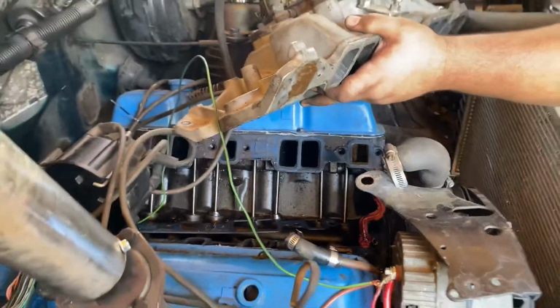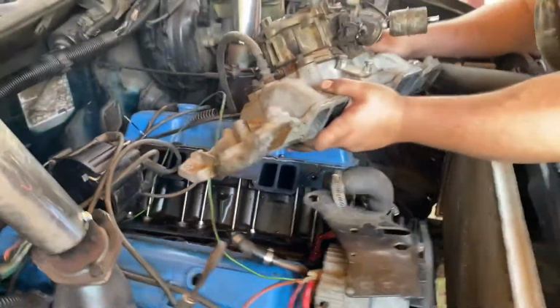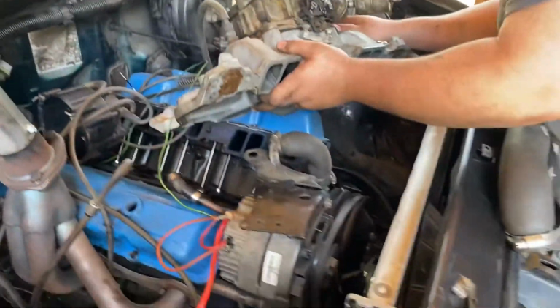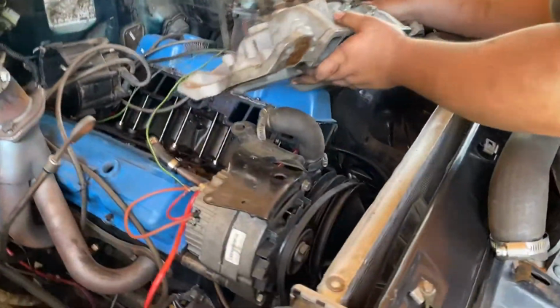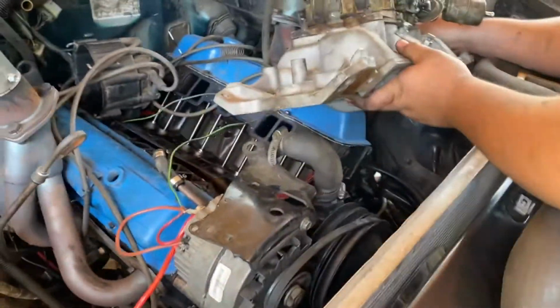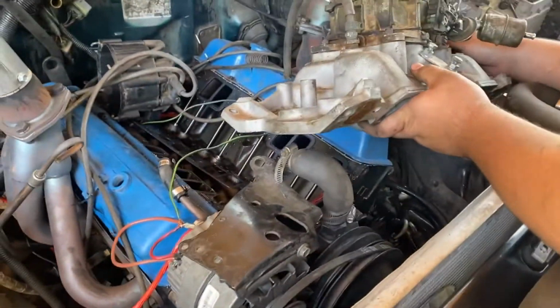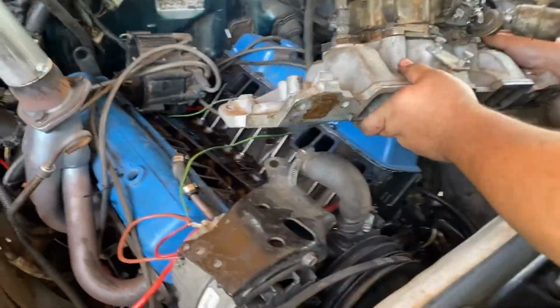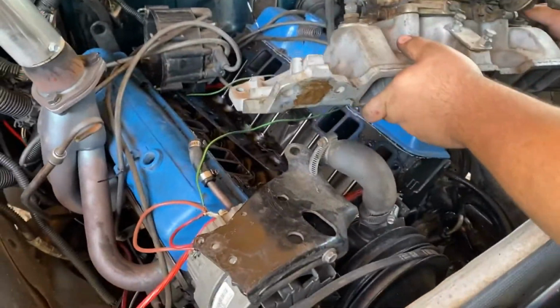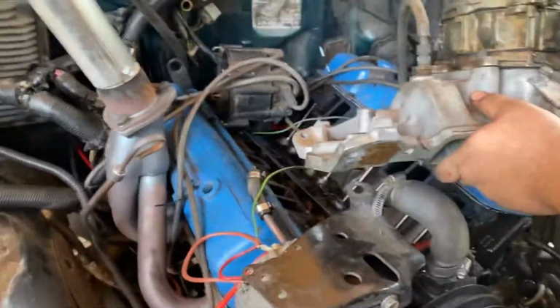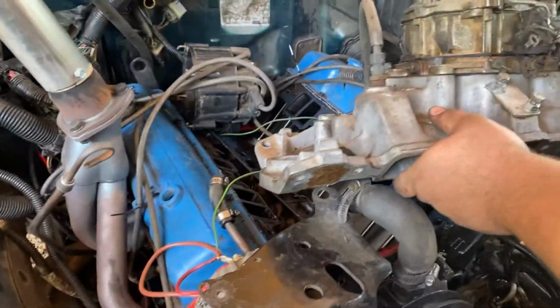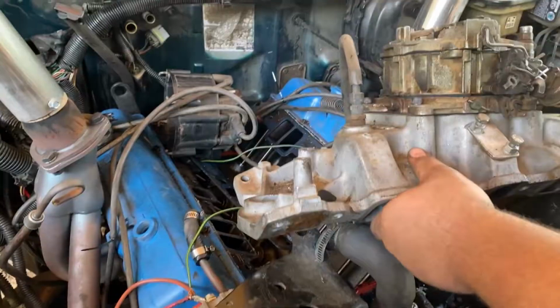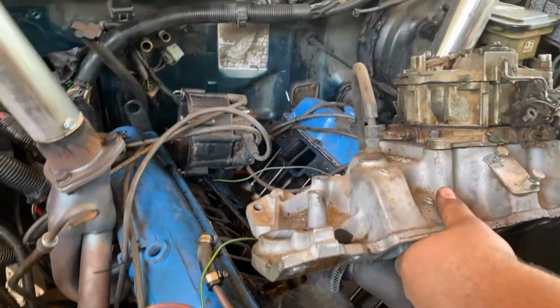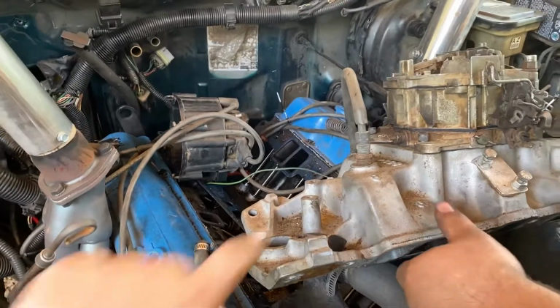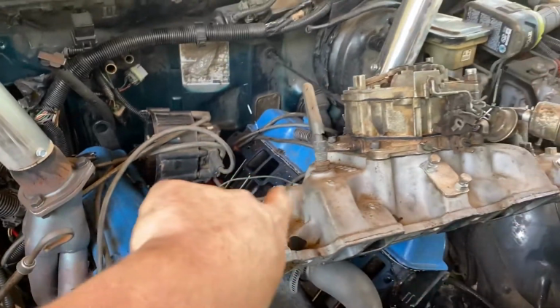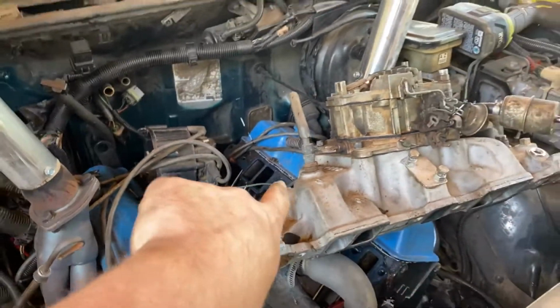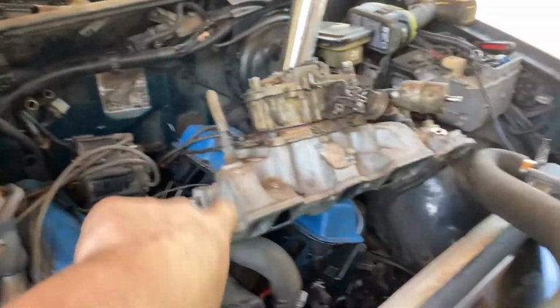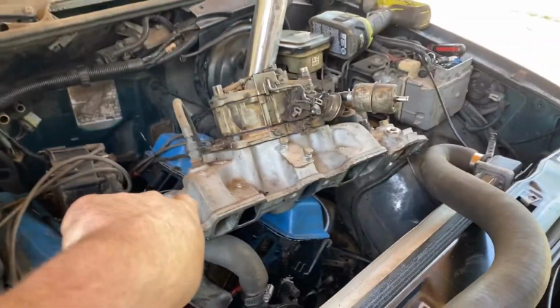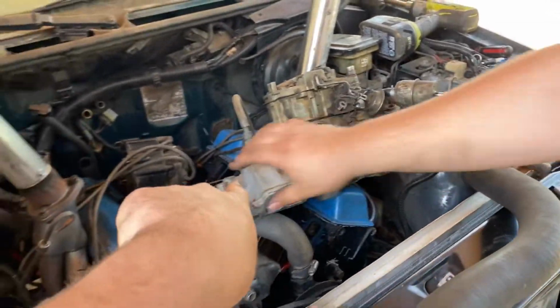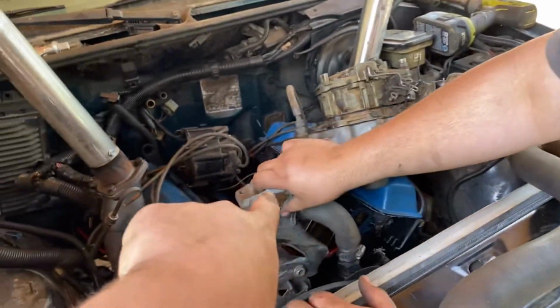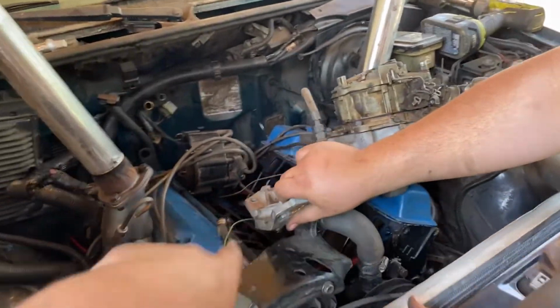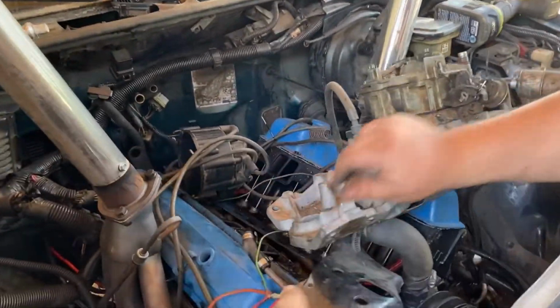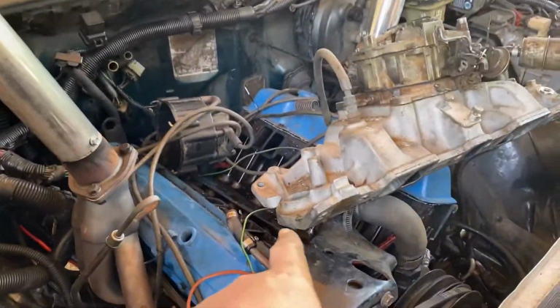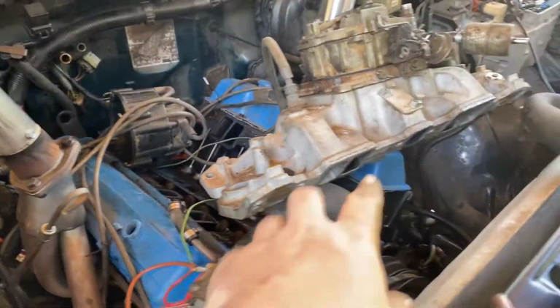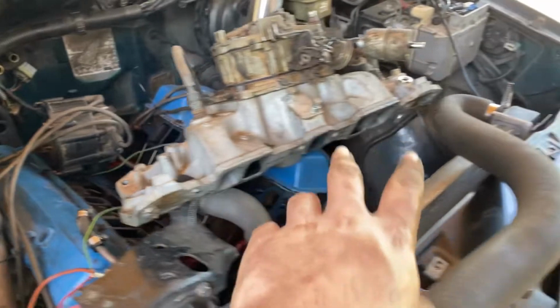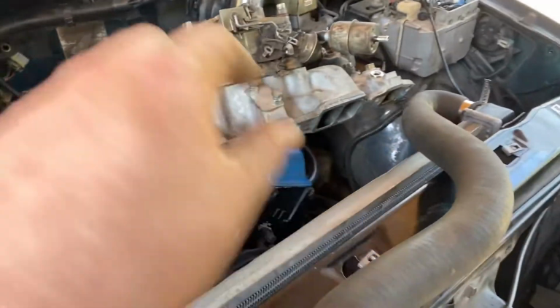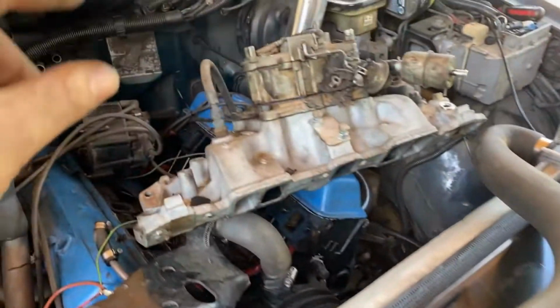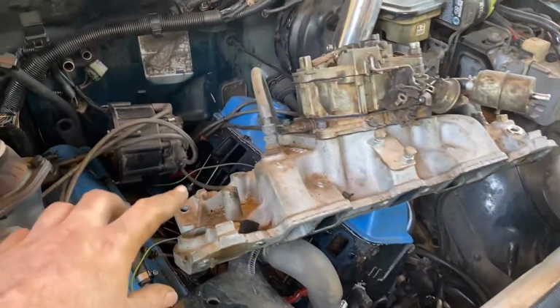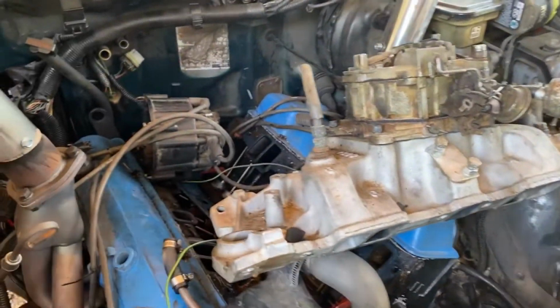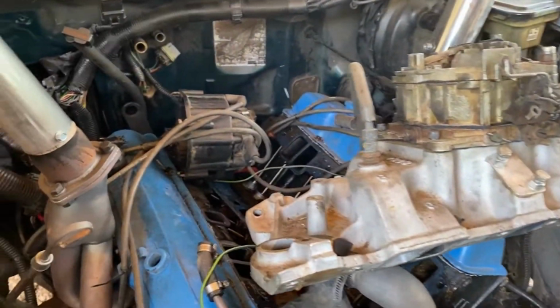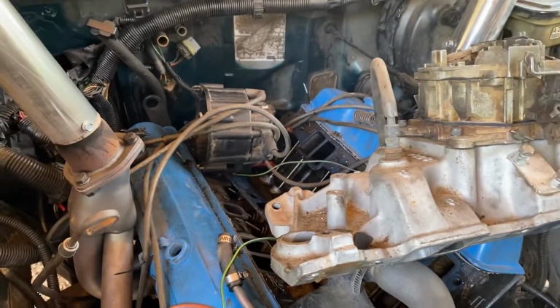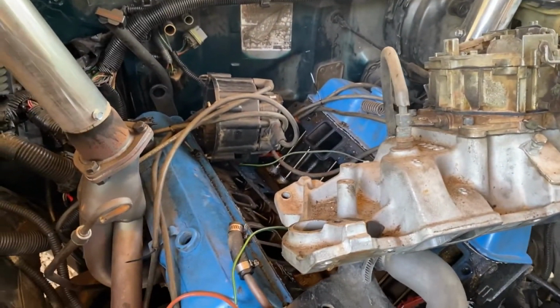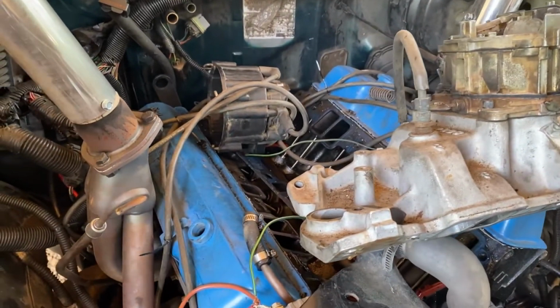We just took it out guys. Right now we're about to redo the gaskets, put them all back together, and then we're gonna put it back on.